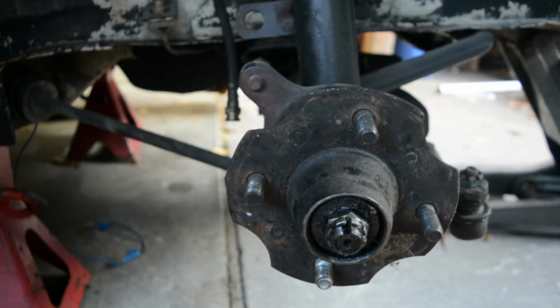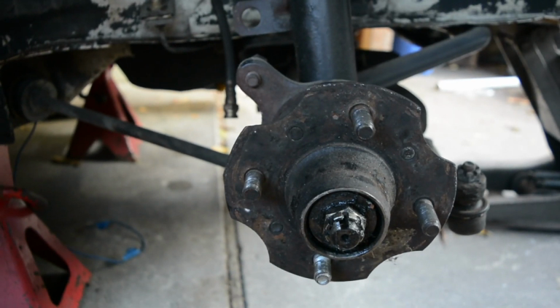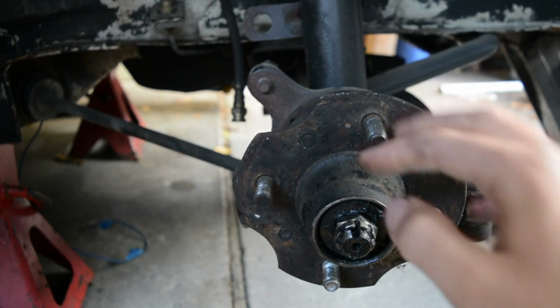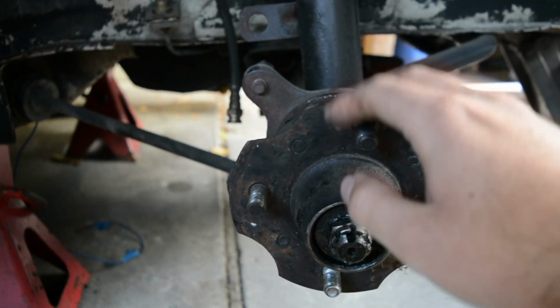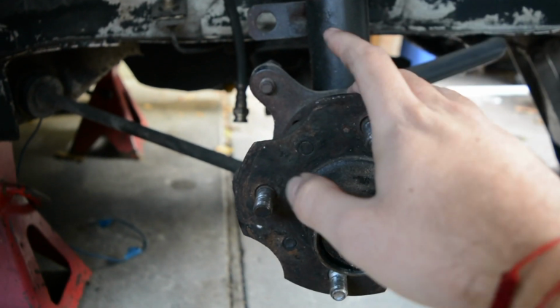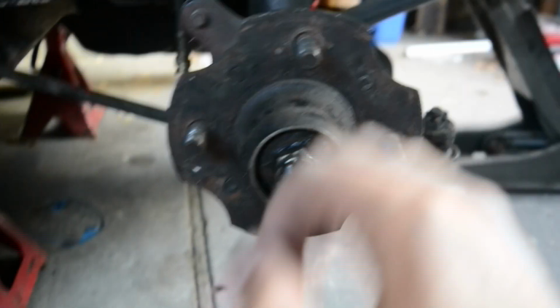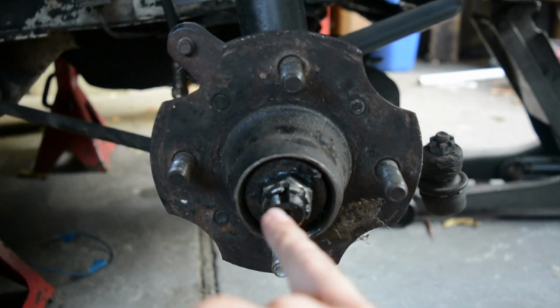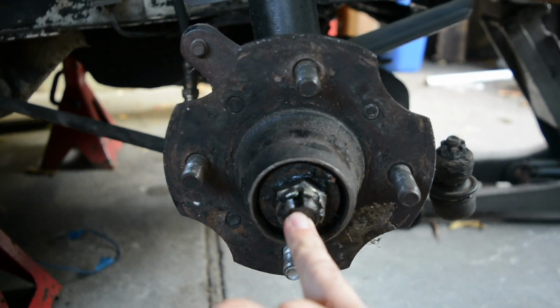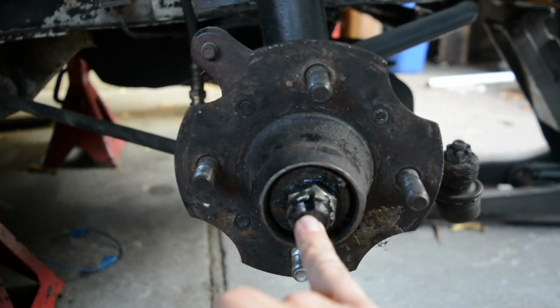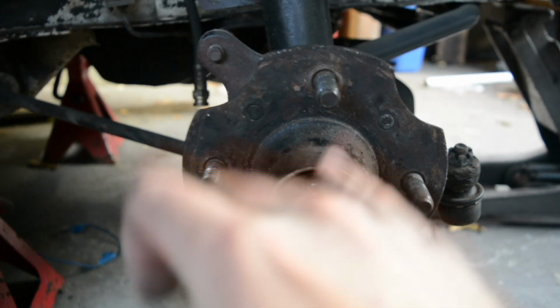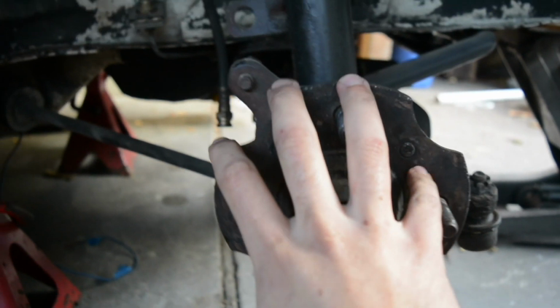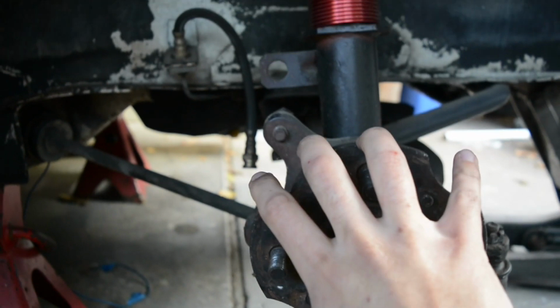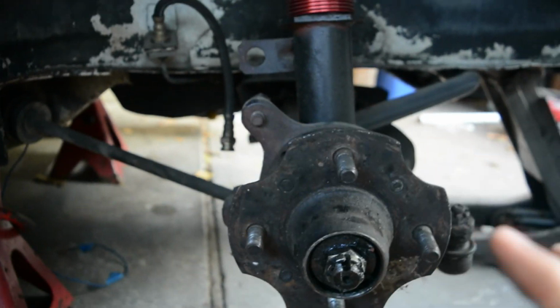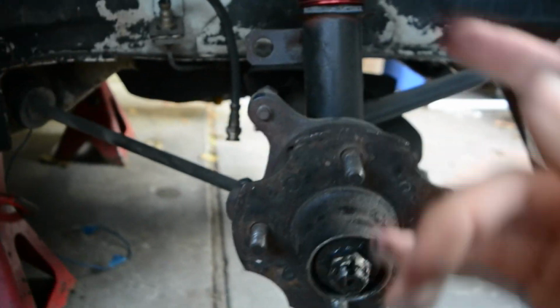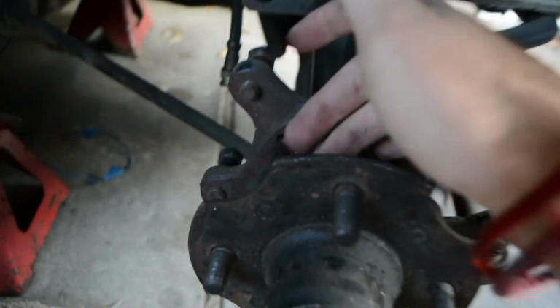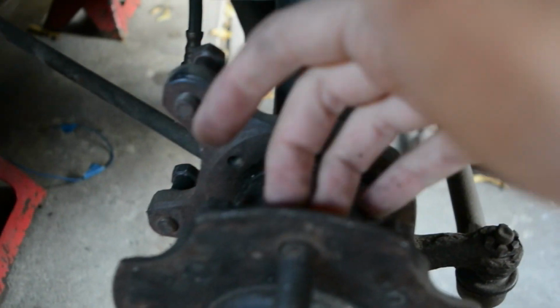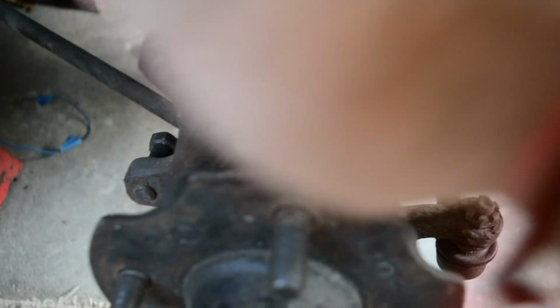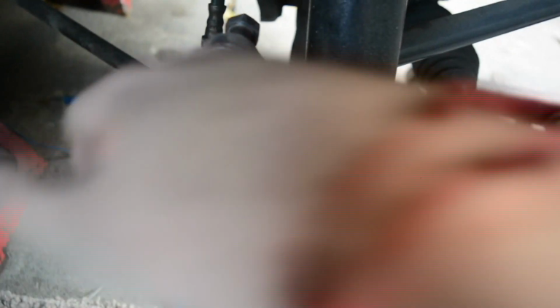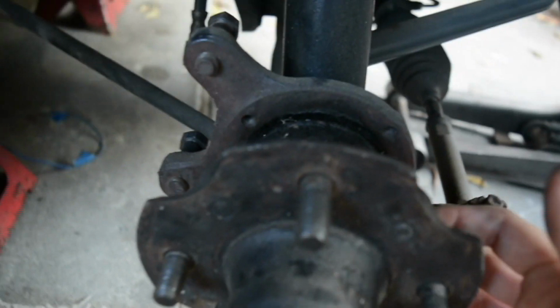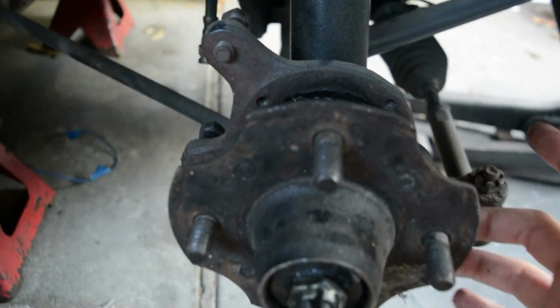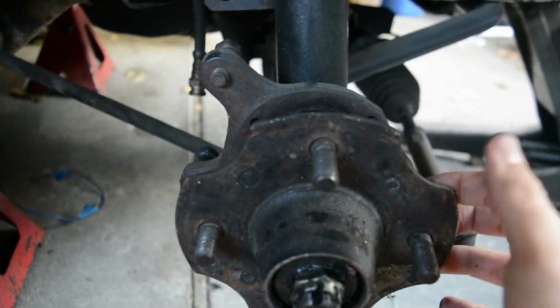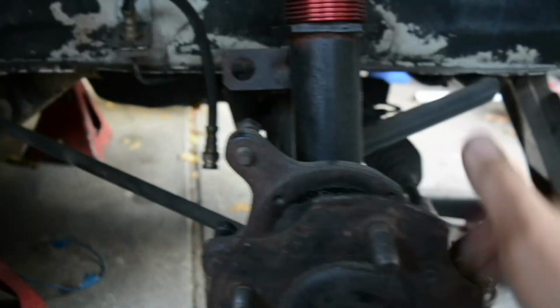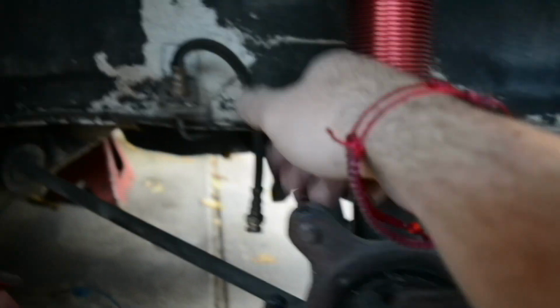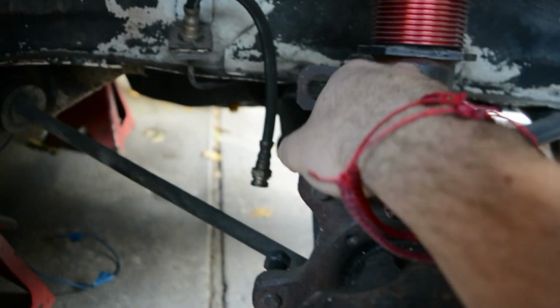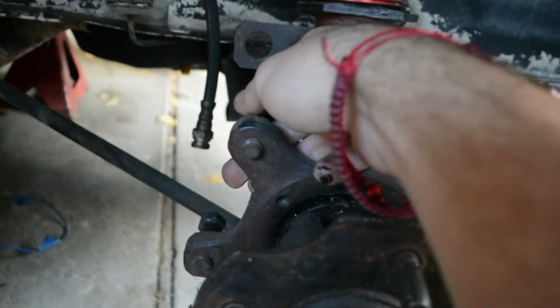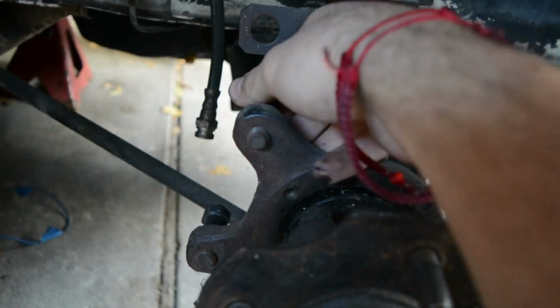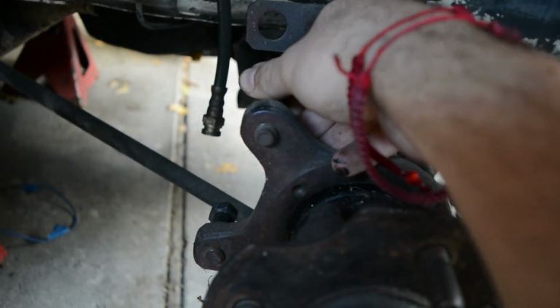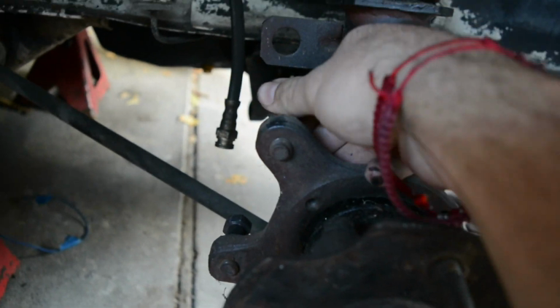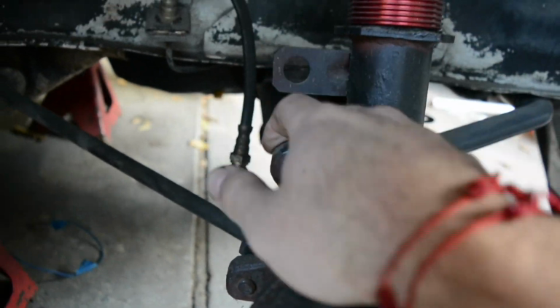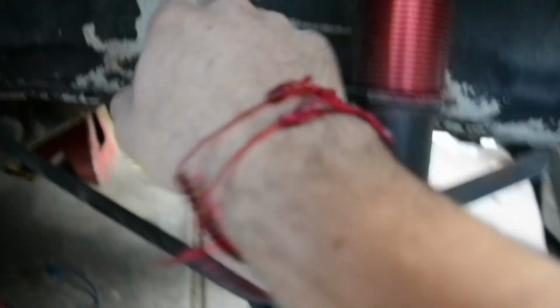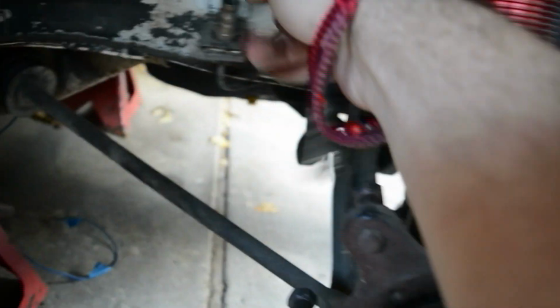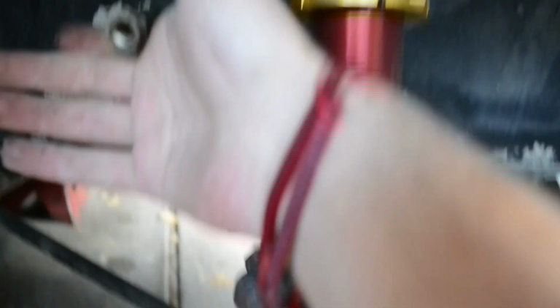Alright, so you just want to remove all the stock stuff. You take out this bolt here, remove the whole hub assembly. There should be 4 bolts back here and that just removes the rotors, and then the 2 bolts back here to remove the caliper and of course your brake line.